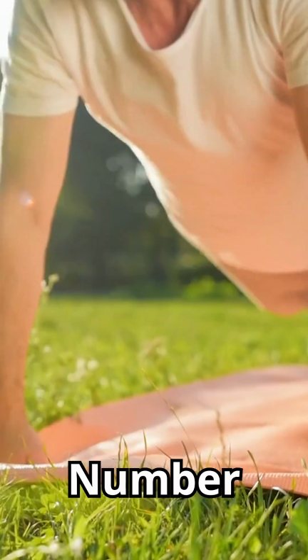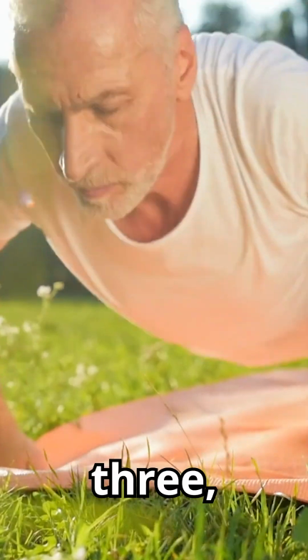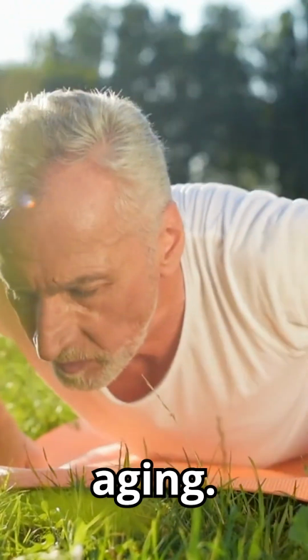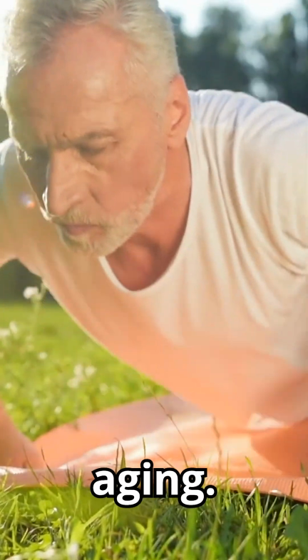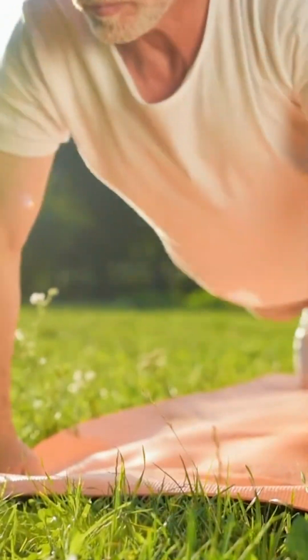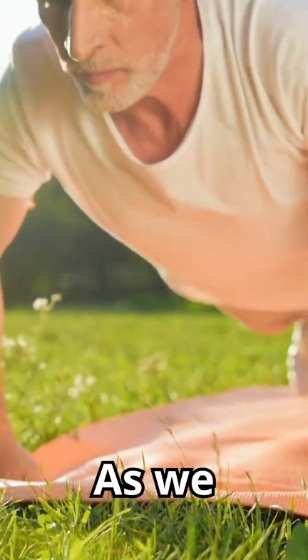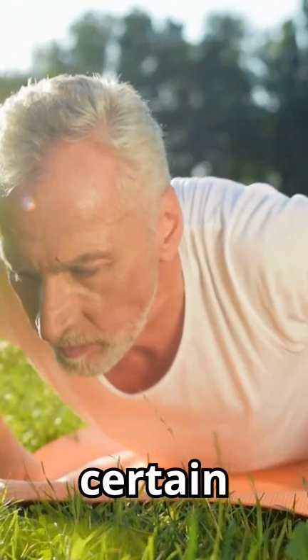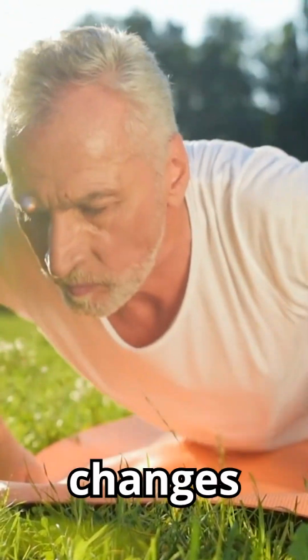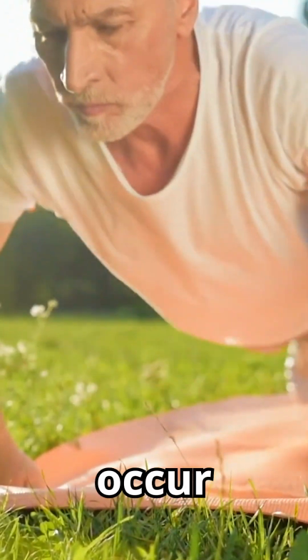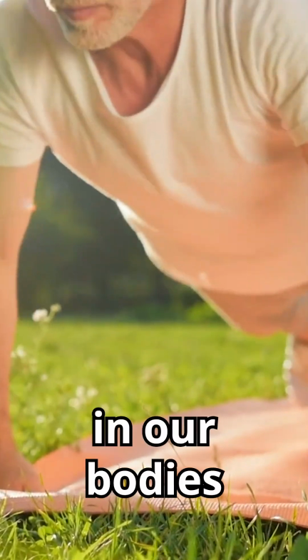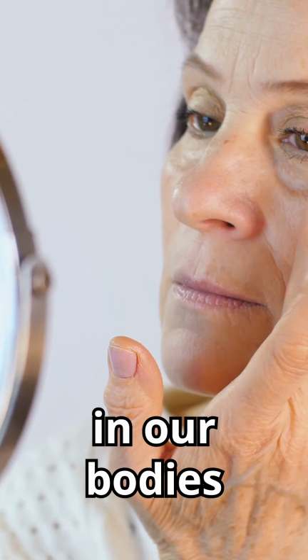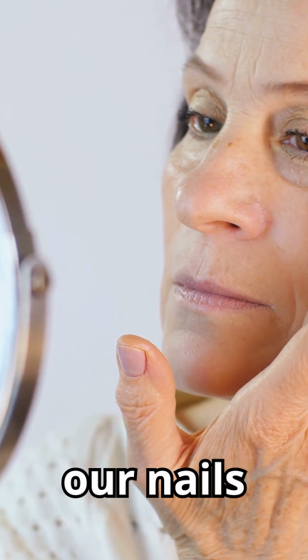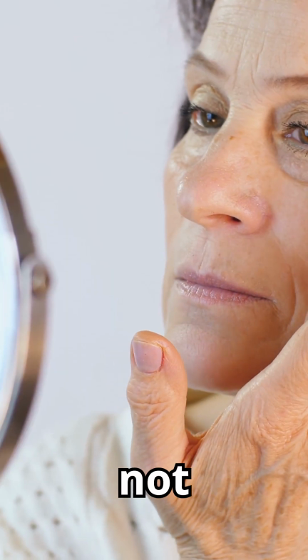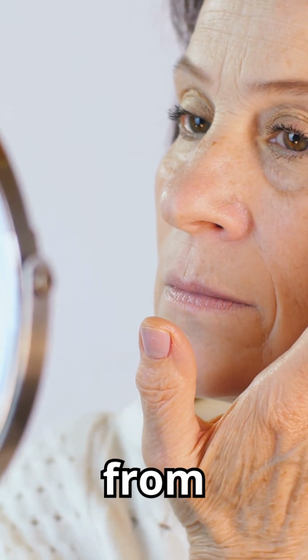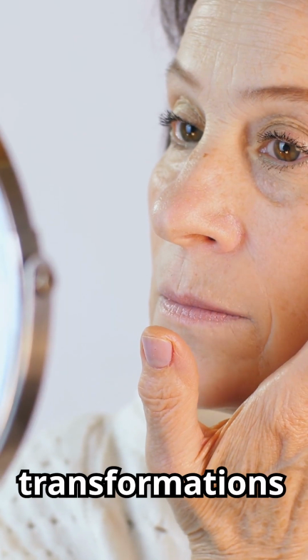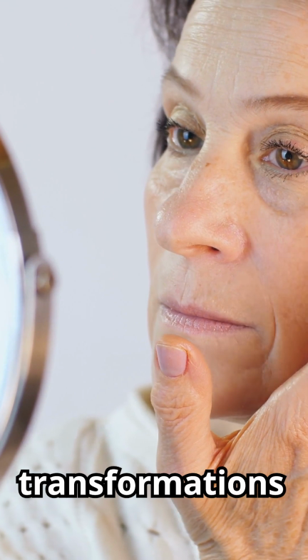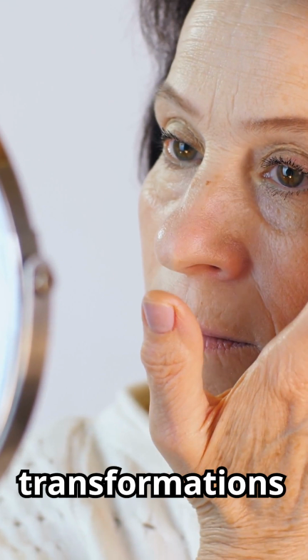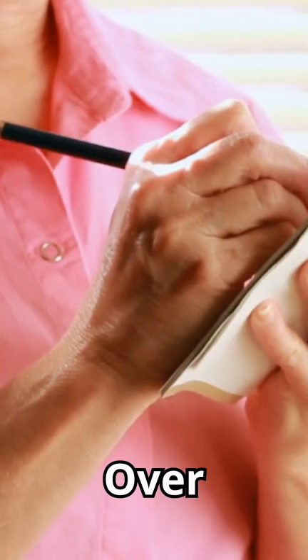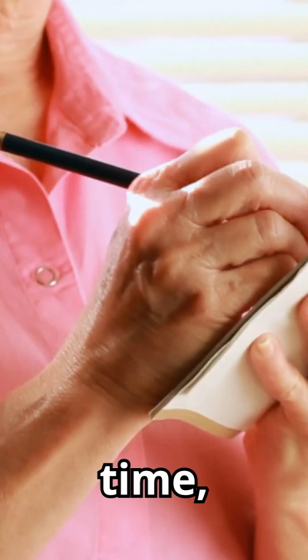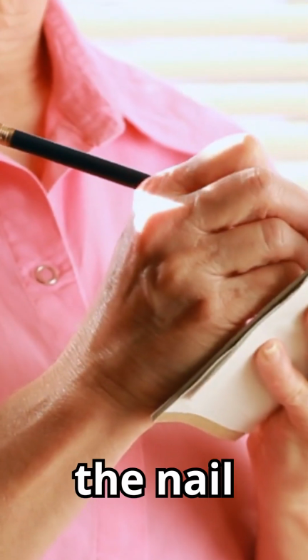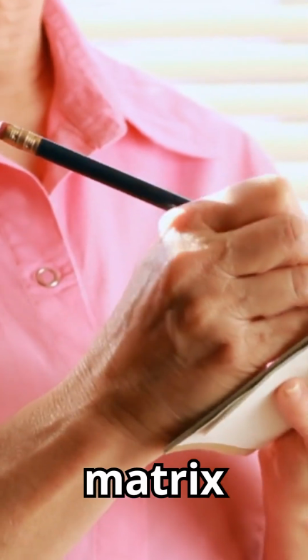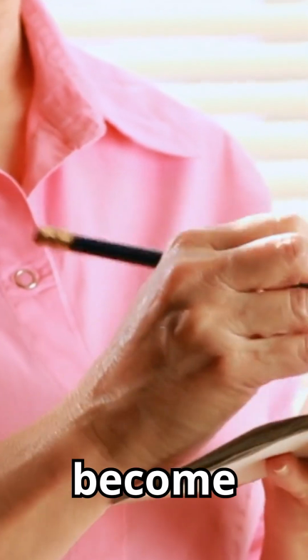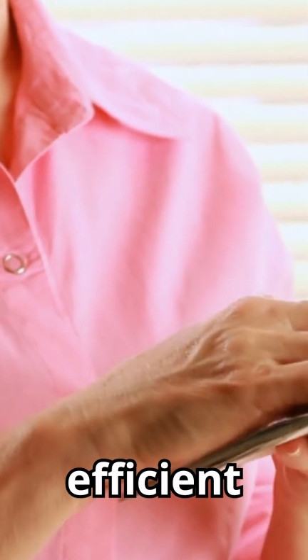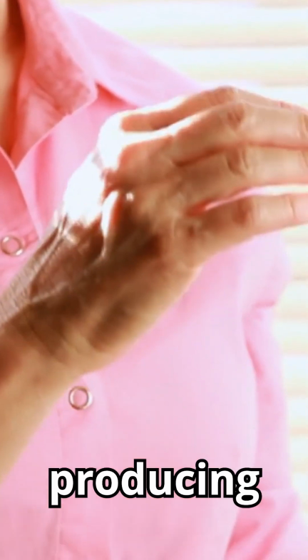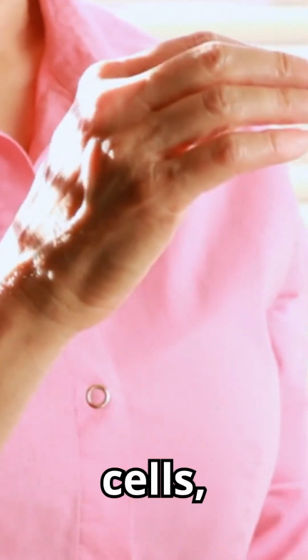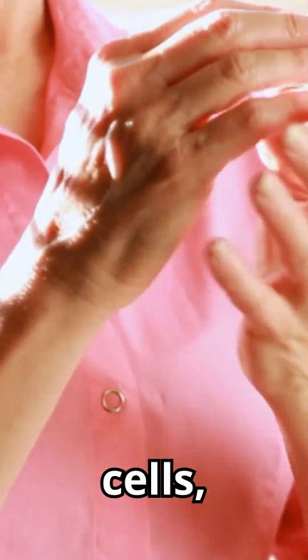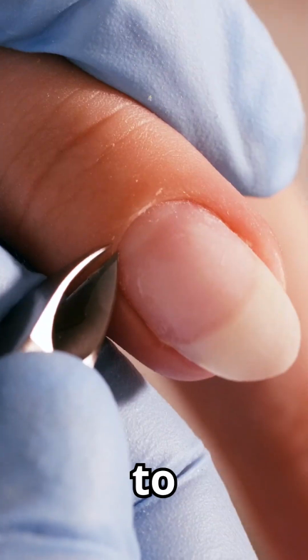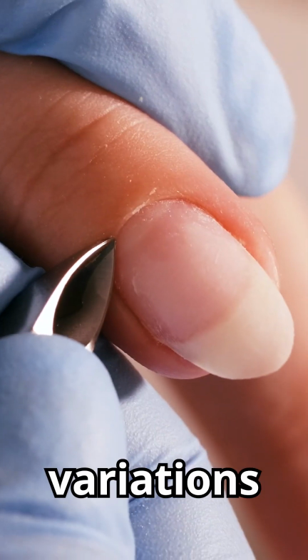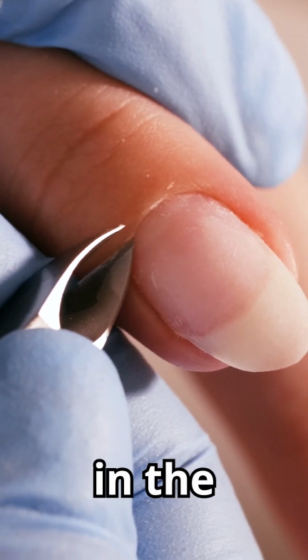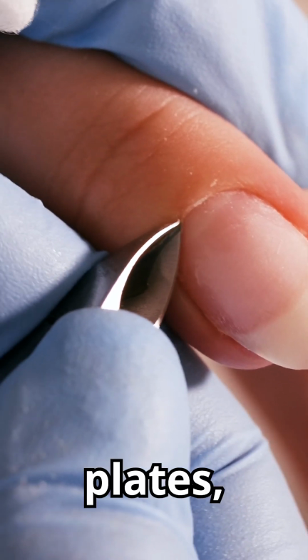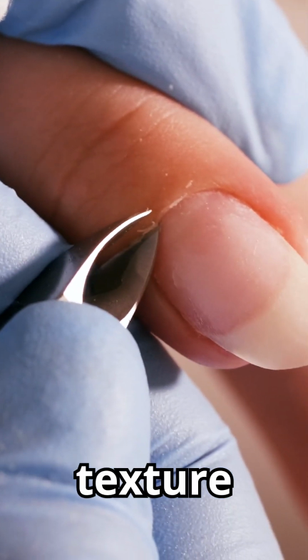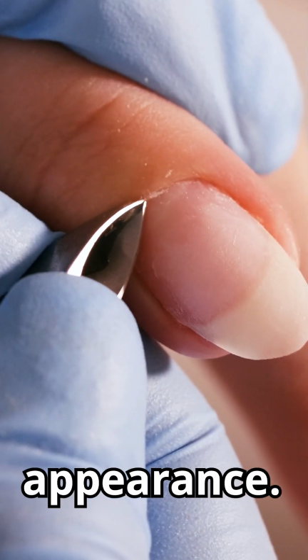Number 3: Aging. As we age, certain changes occur in our bodies, and our nails are not exempt from these transformations. Over time, the nail matrix may become less efficient at producing new cells, leading to variations in the nail plate's texture and appearance.